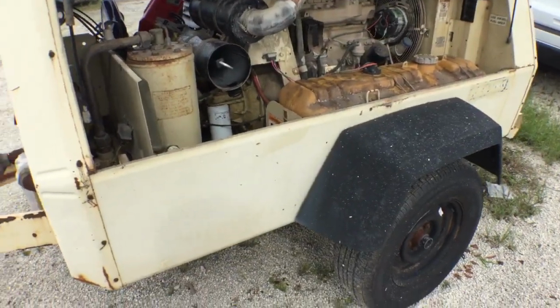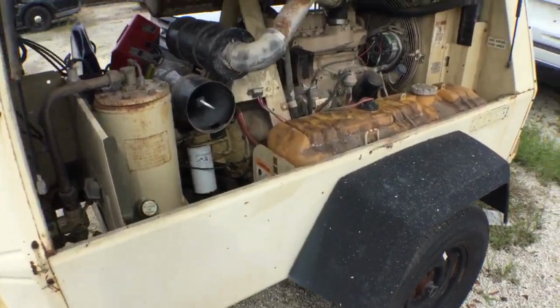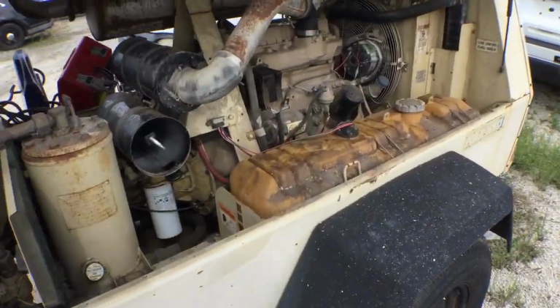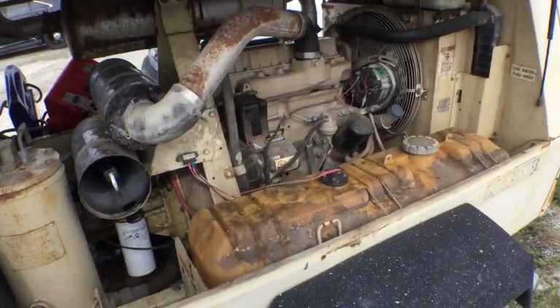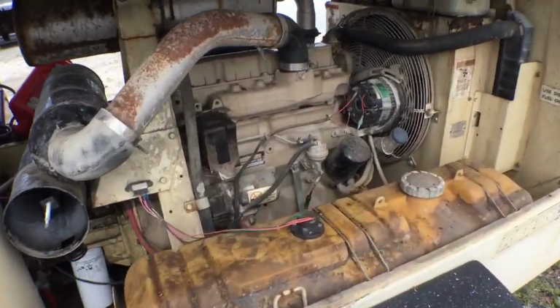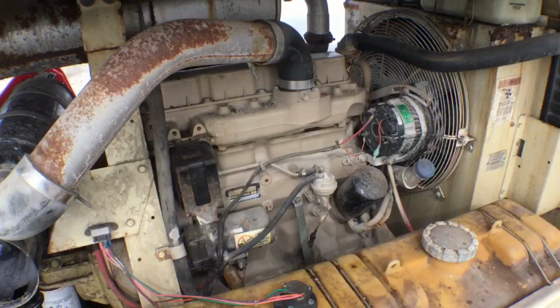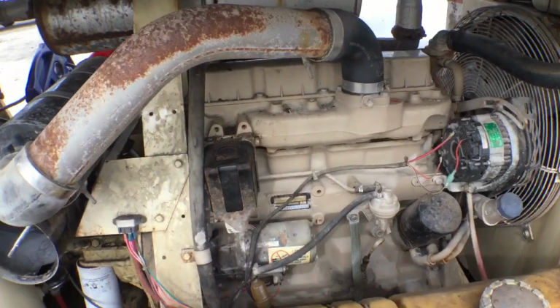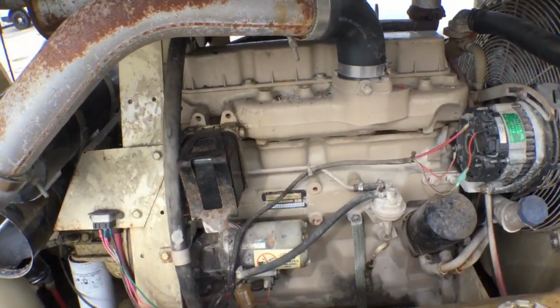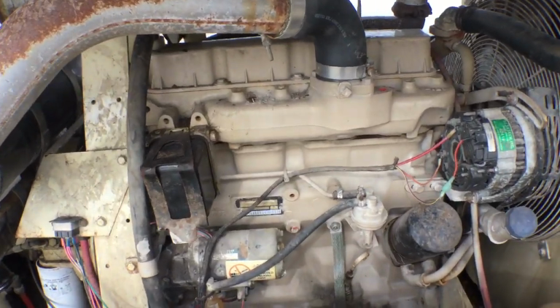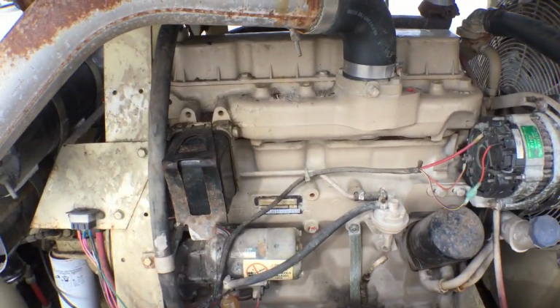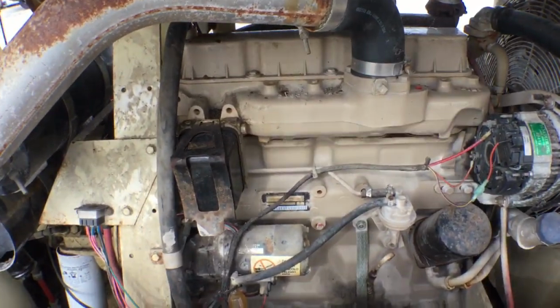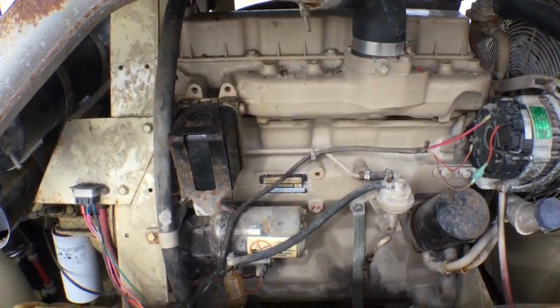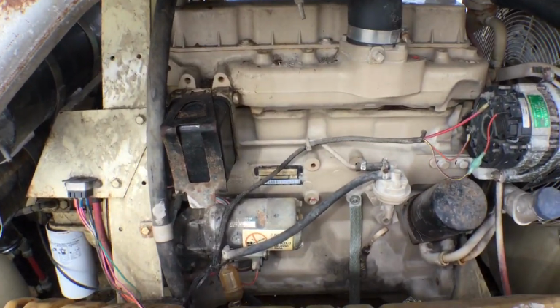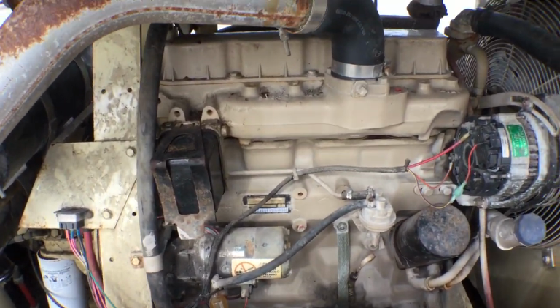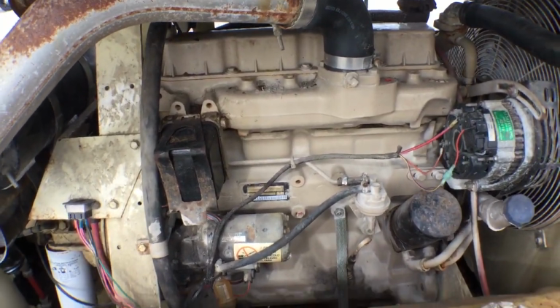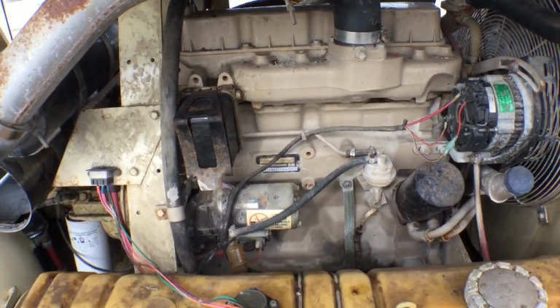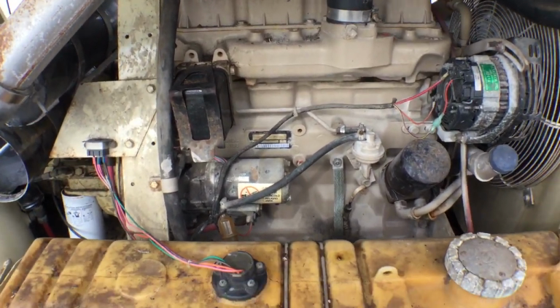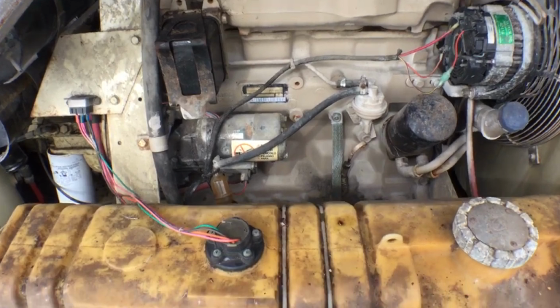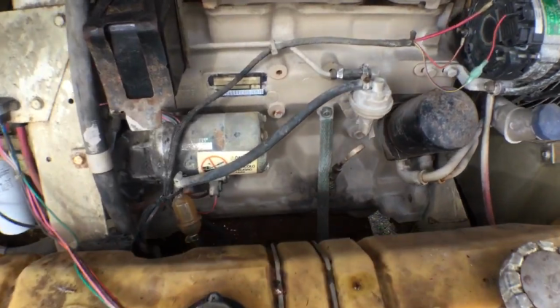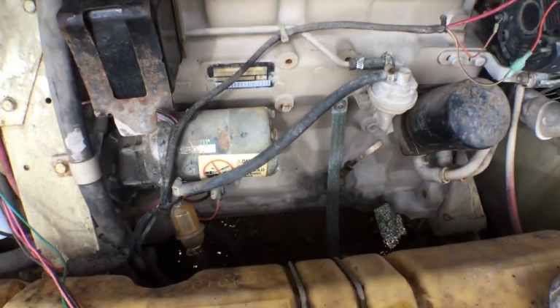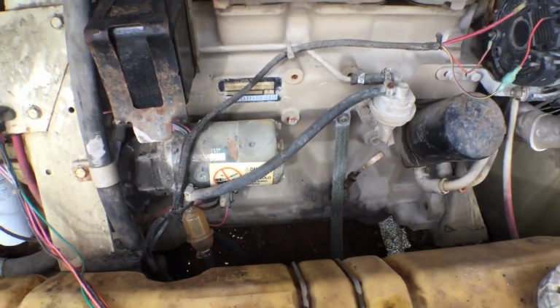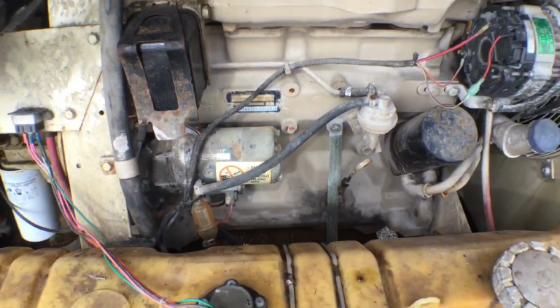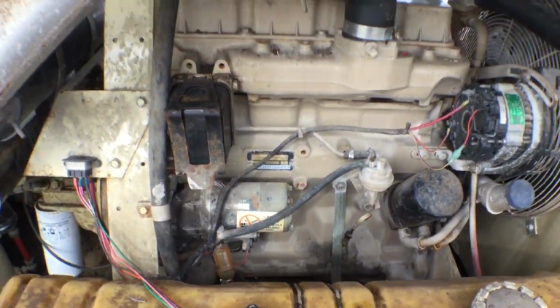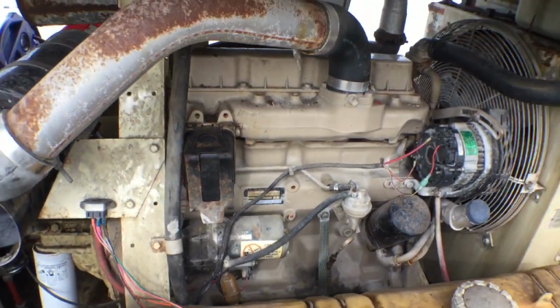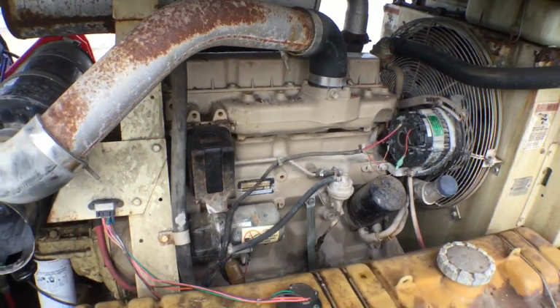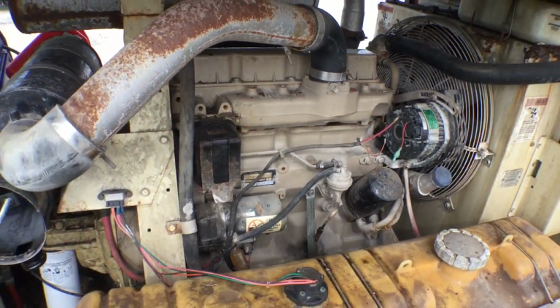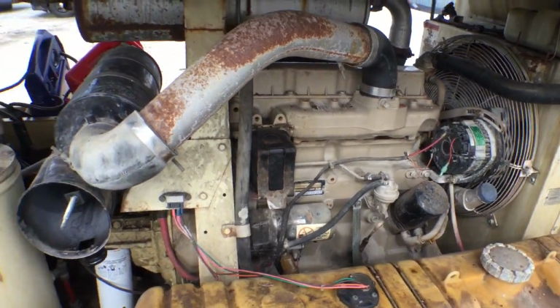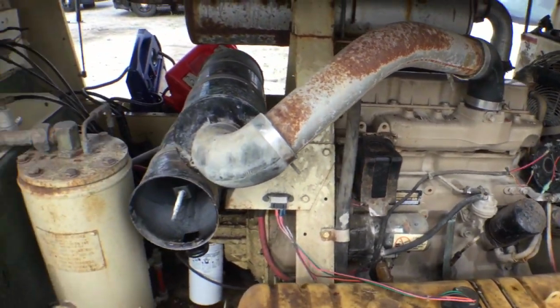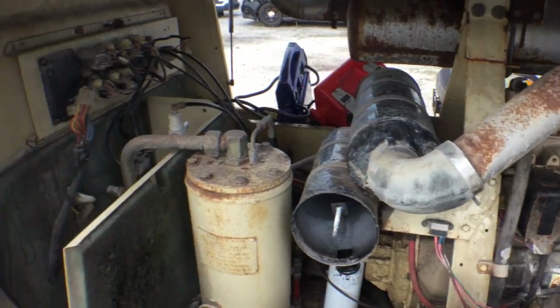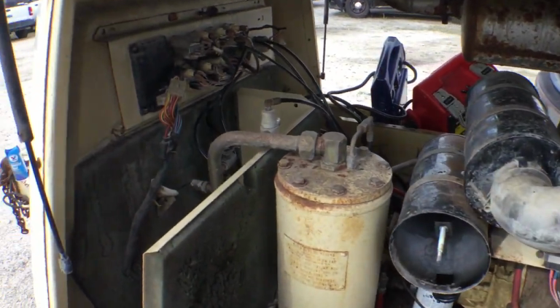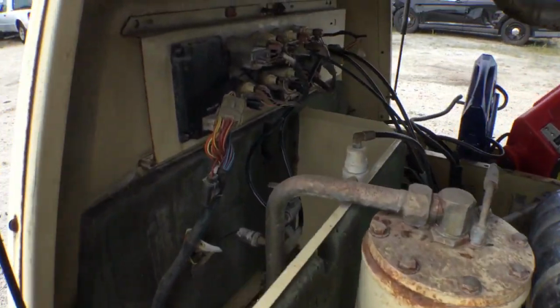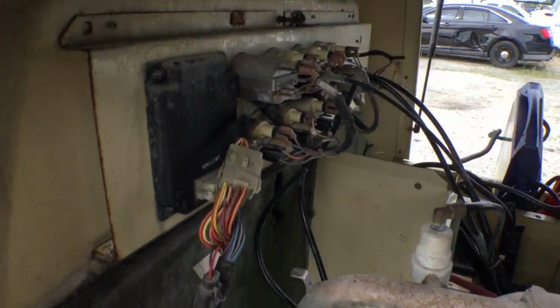It's got a nice John Deere four-cylinder diesel. It looks to be very dry, nice and clean. The oil is good — I took a still photo of it so you can see it. All the connectors look good.